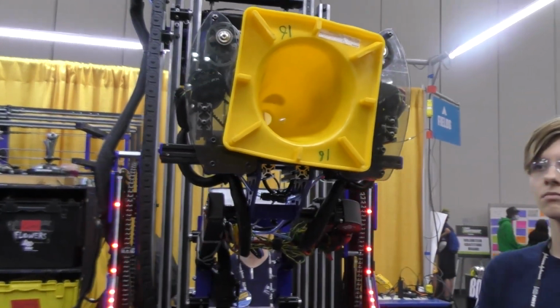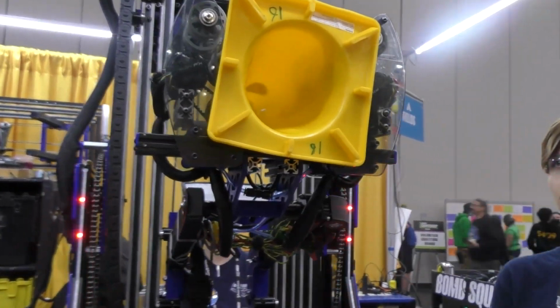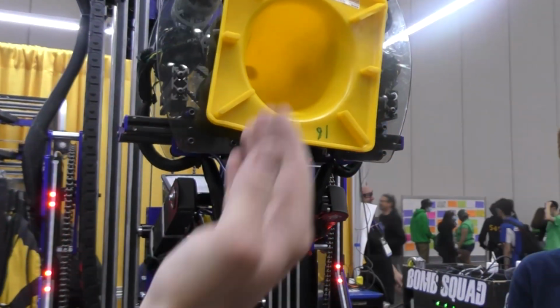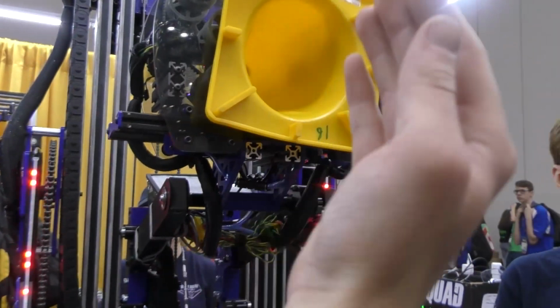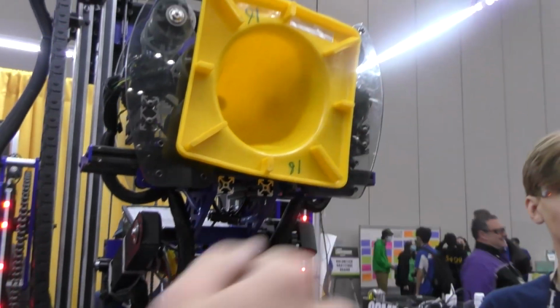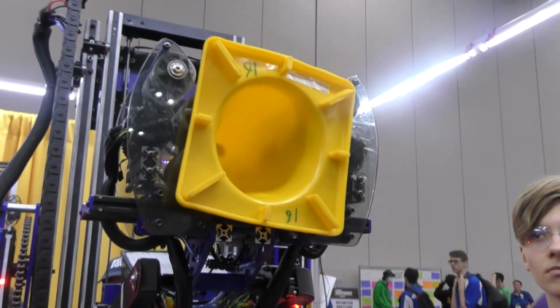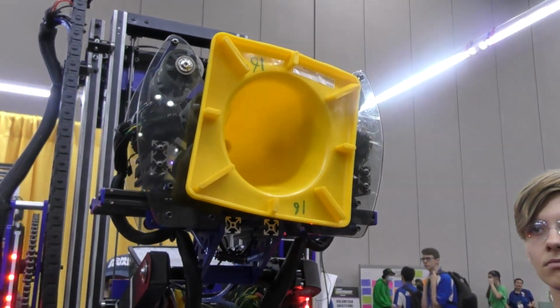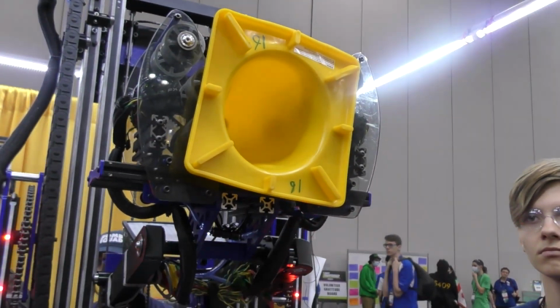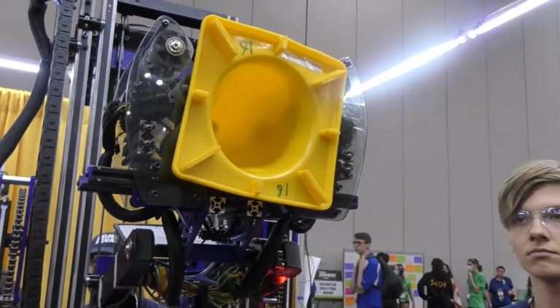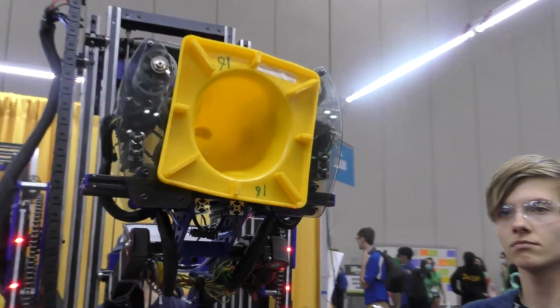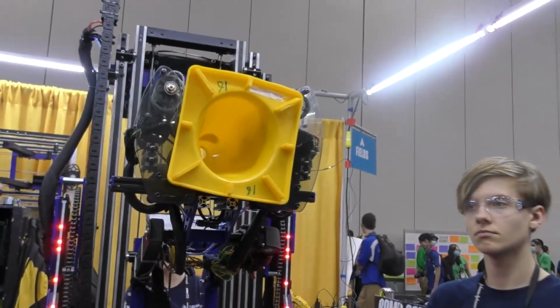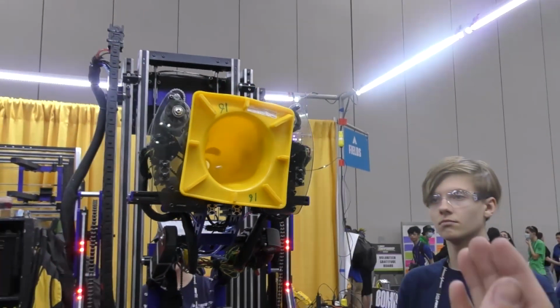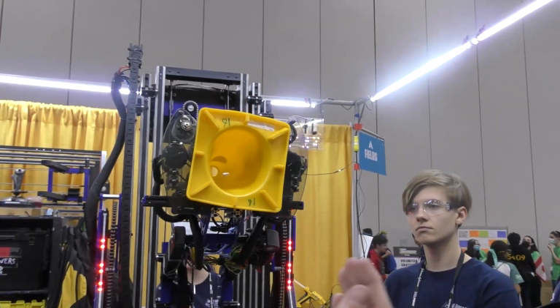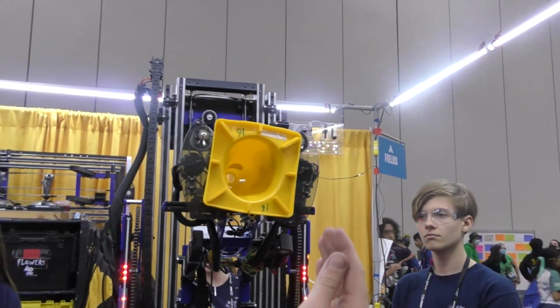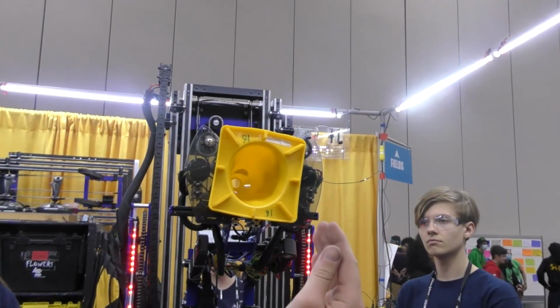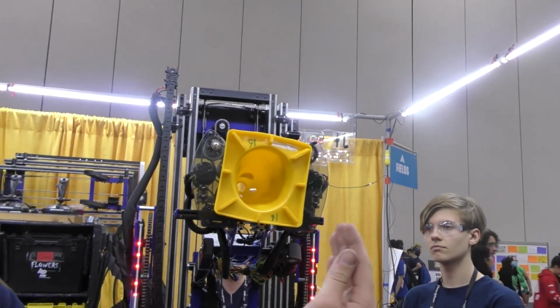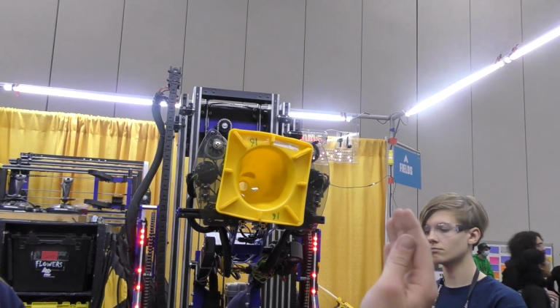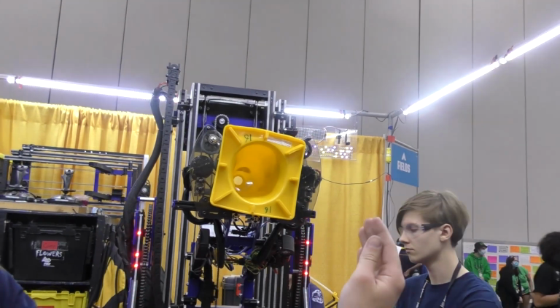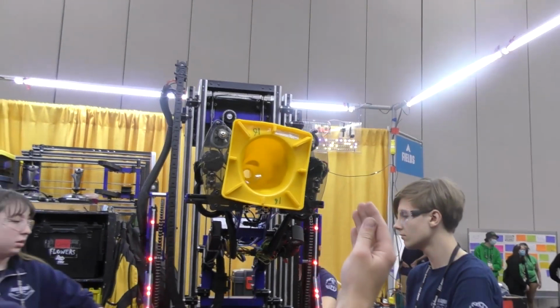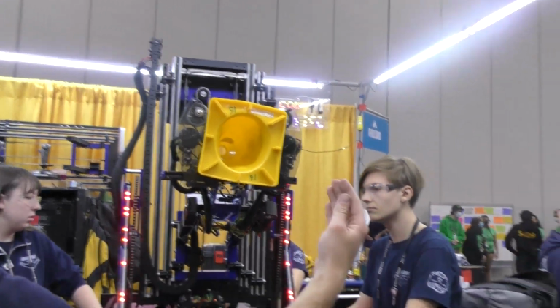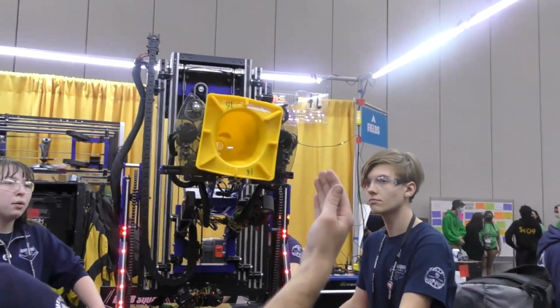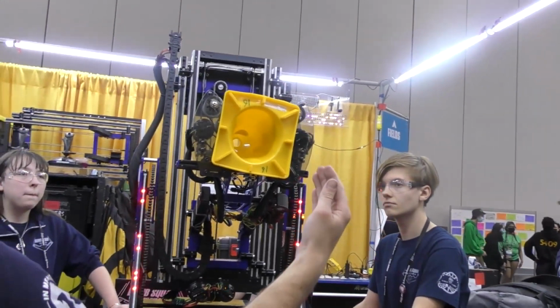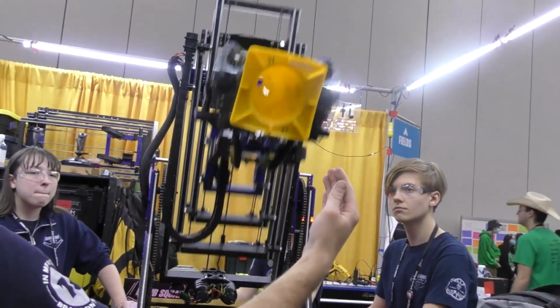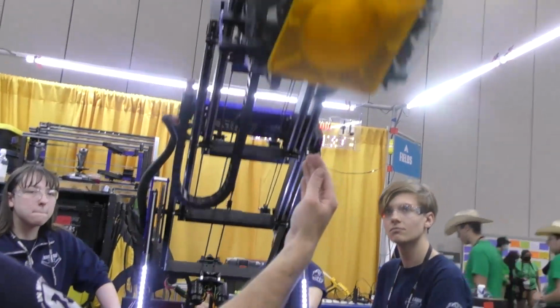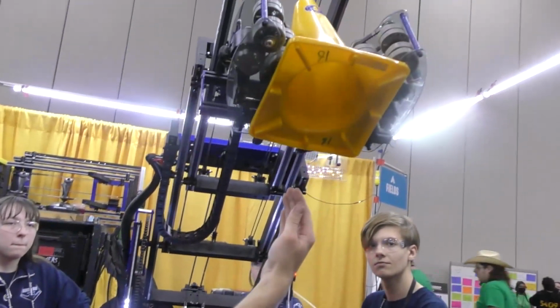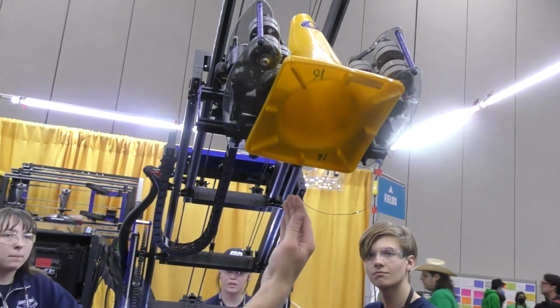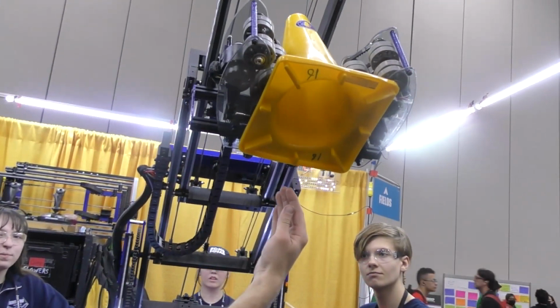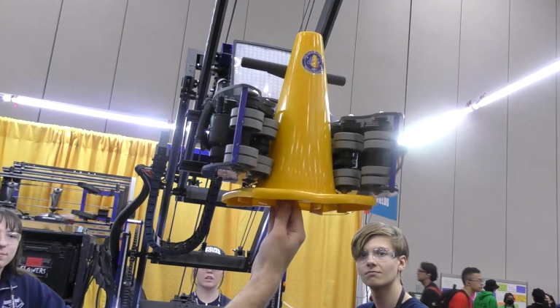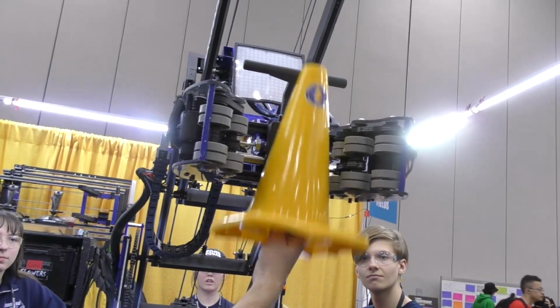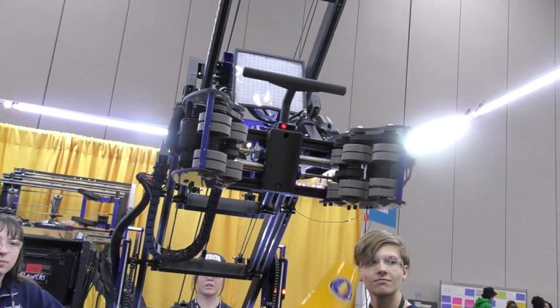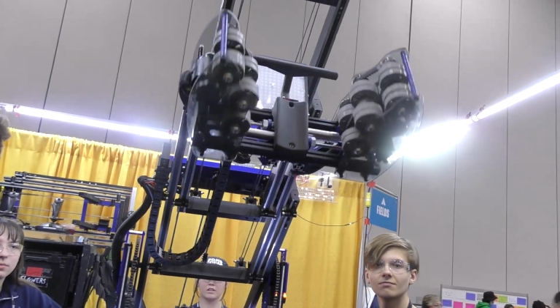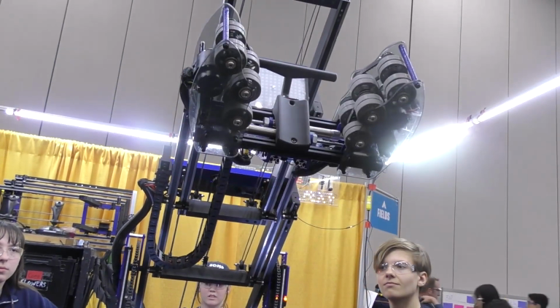And then if we wanted to step back — can you send it to medium? And when we score, we reset and drop the cone on.